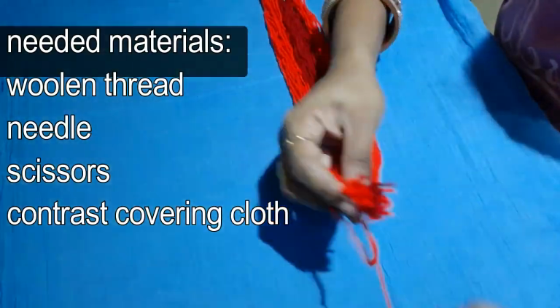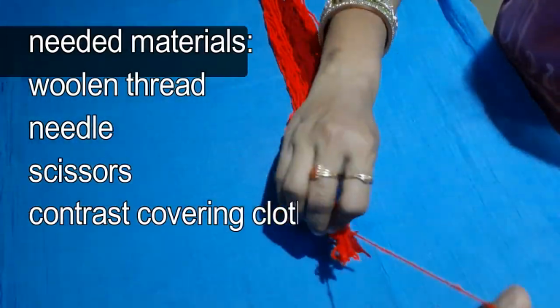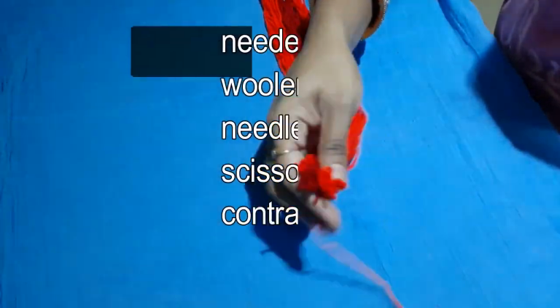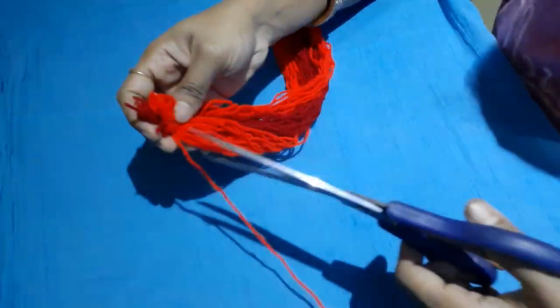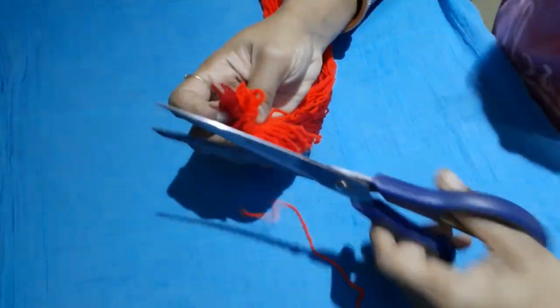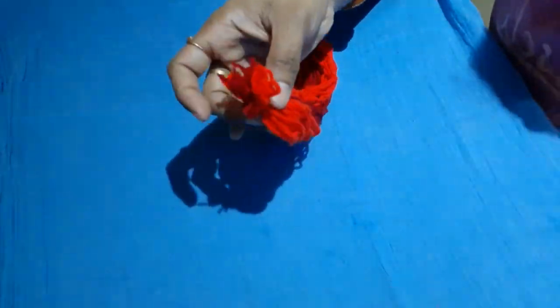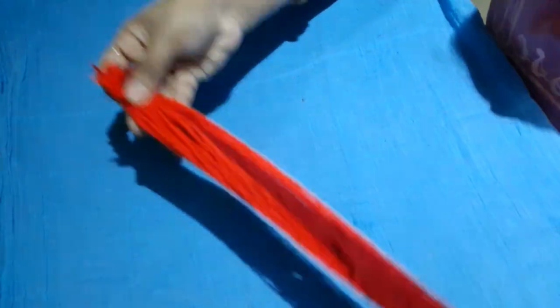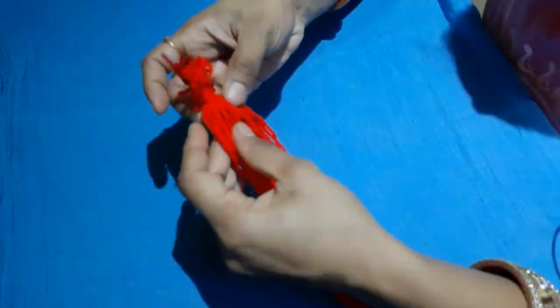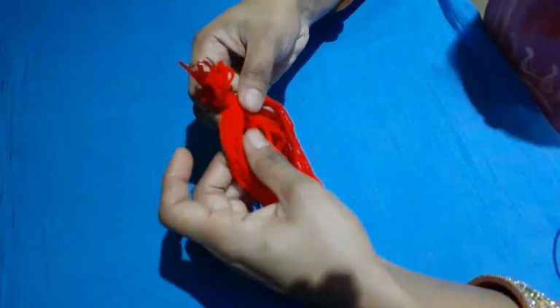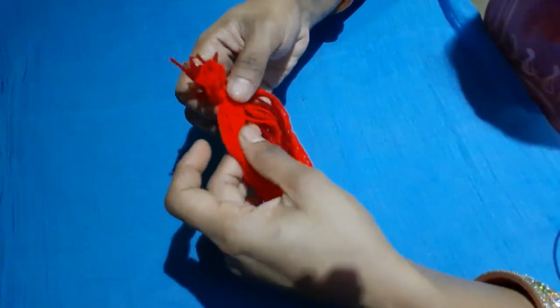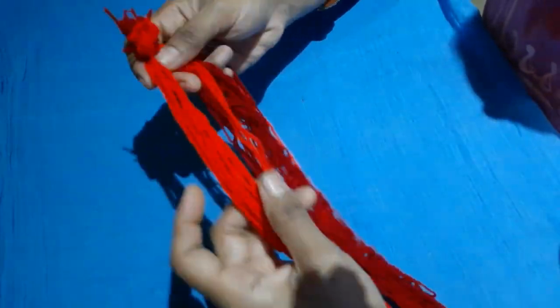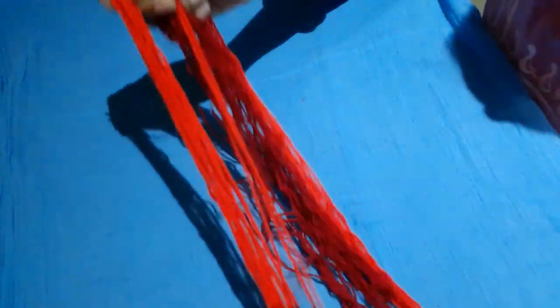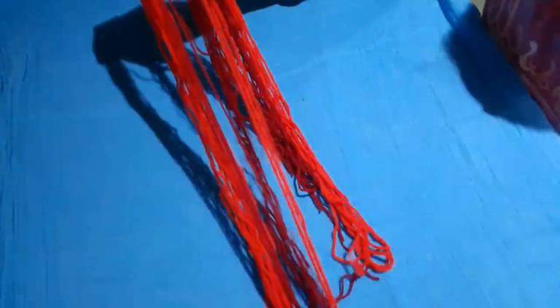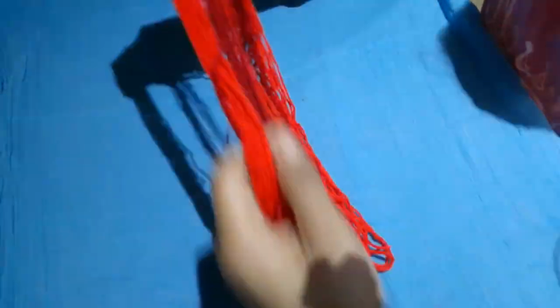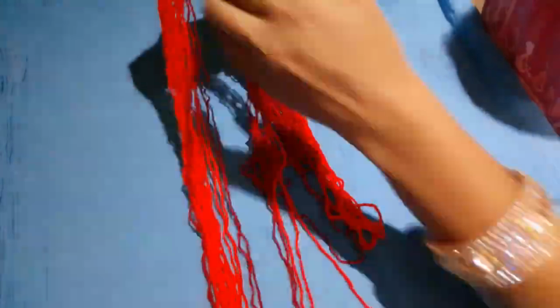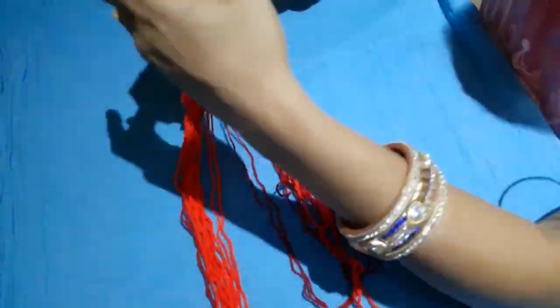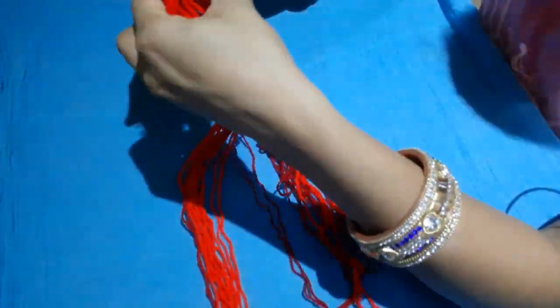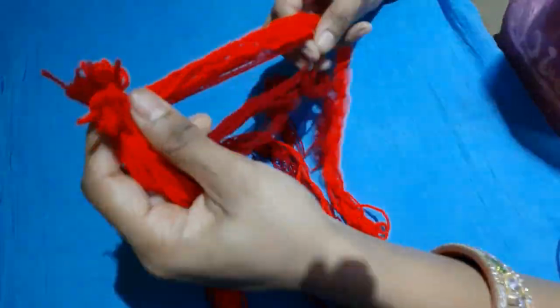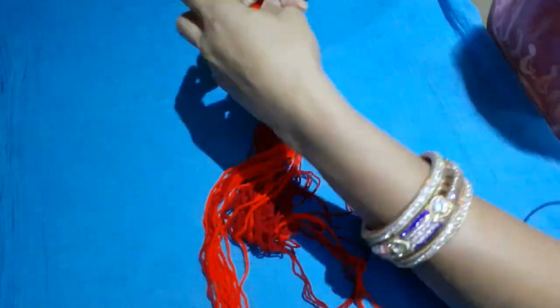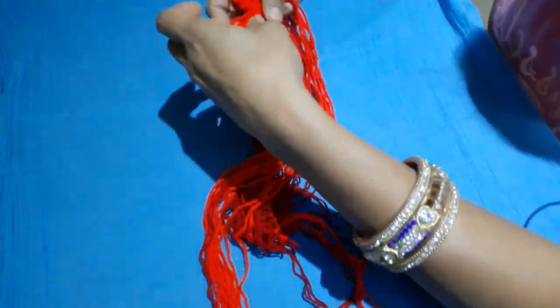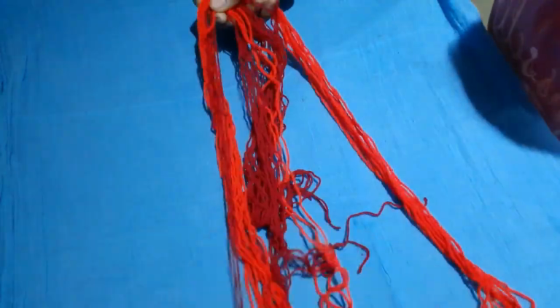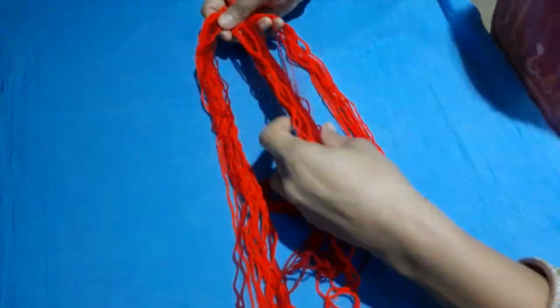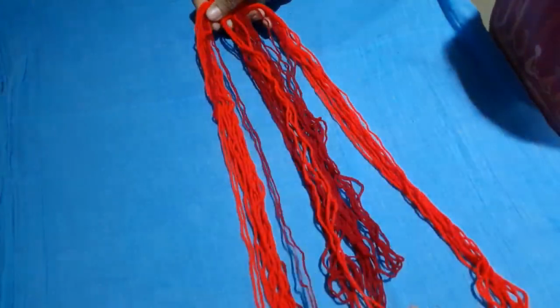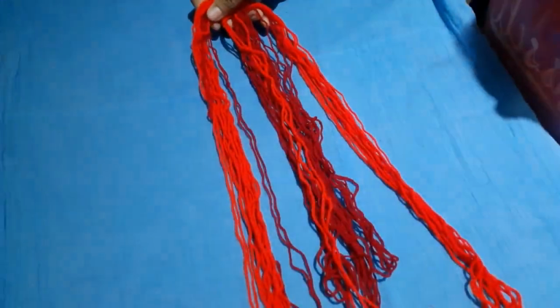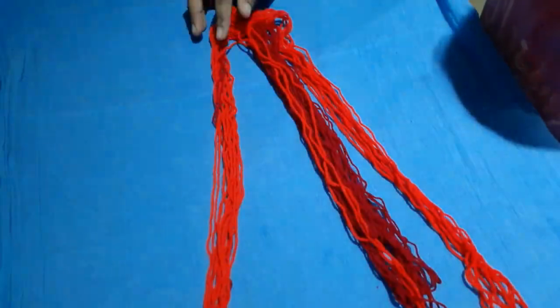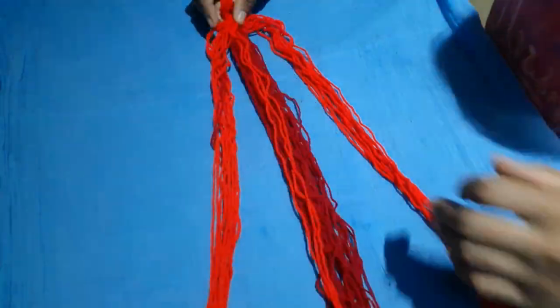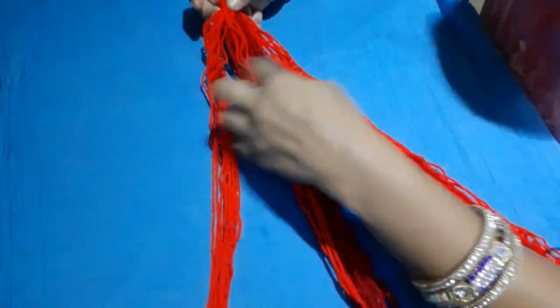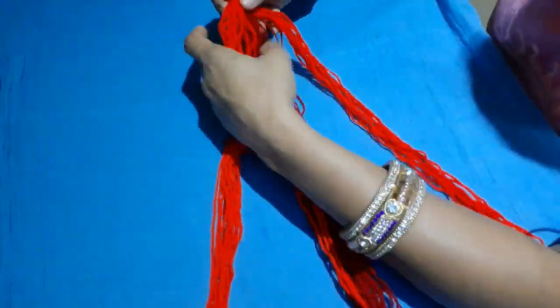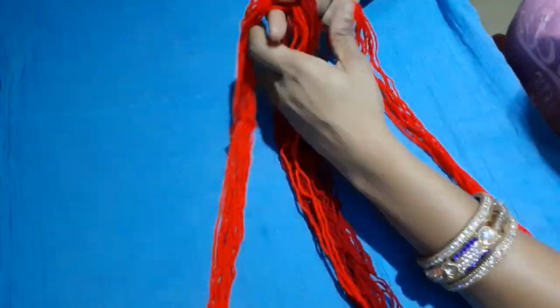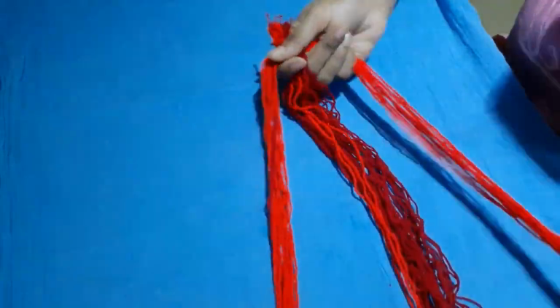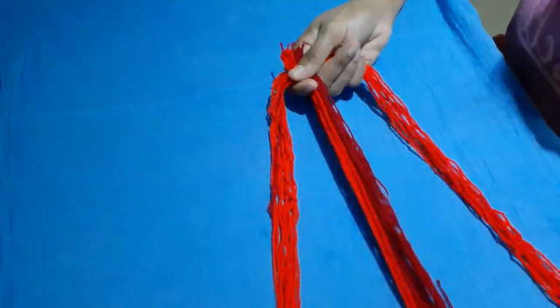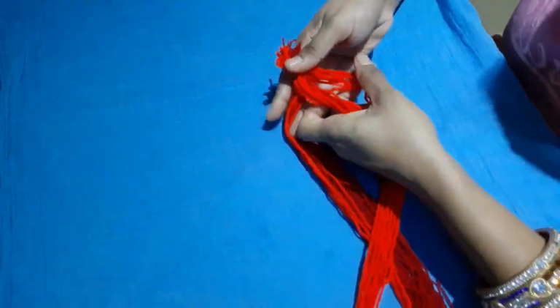First, we have woolen threads with contrast color. Then we have a needle and cuttings. Then we have a contrast cloth.